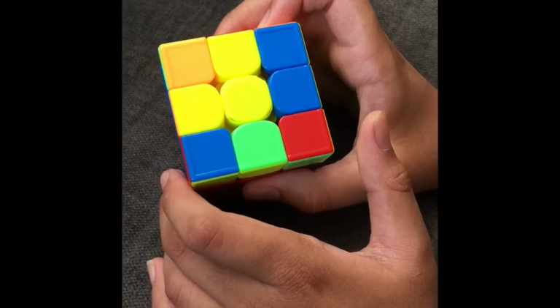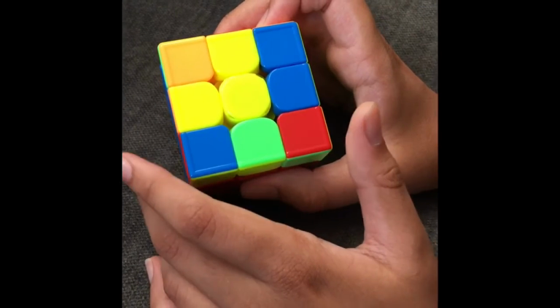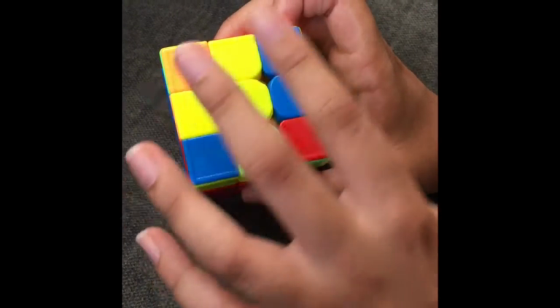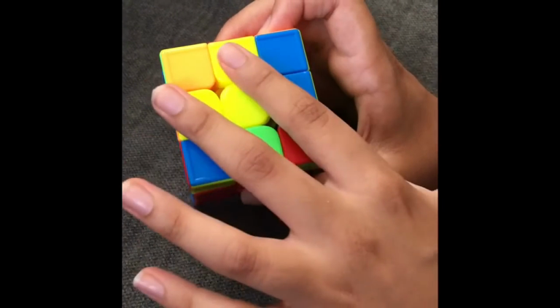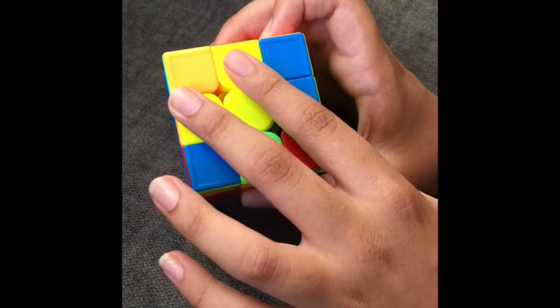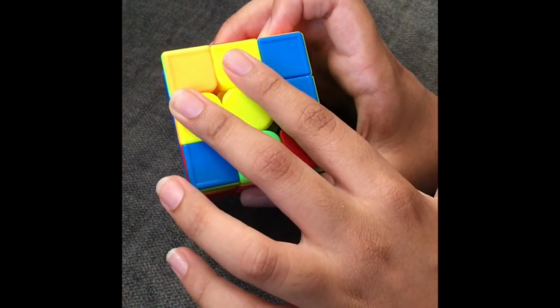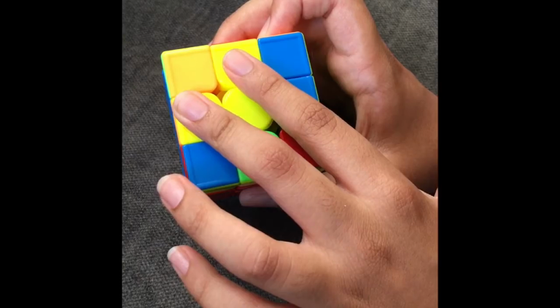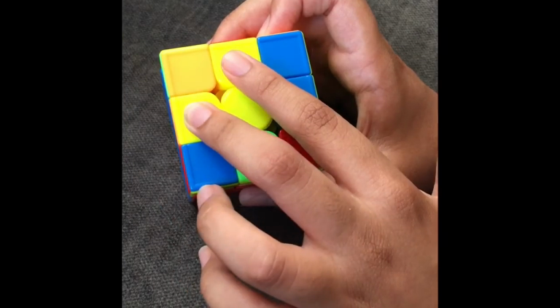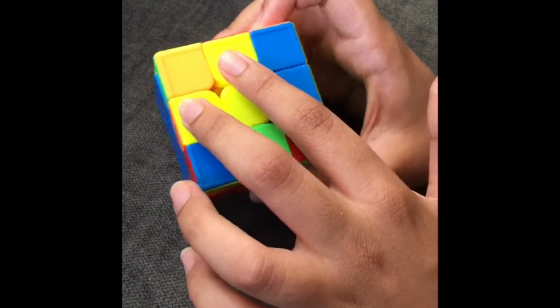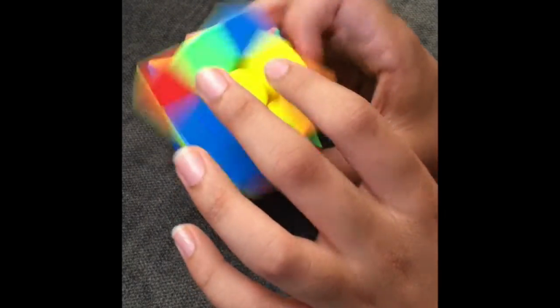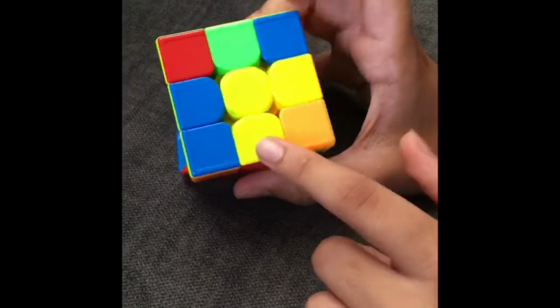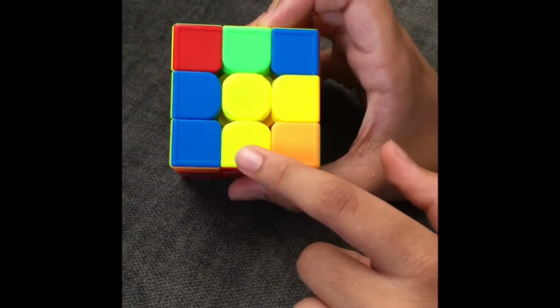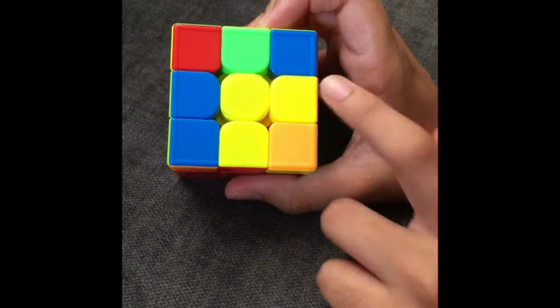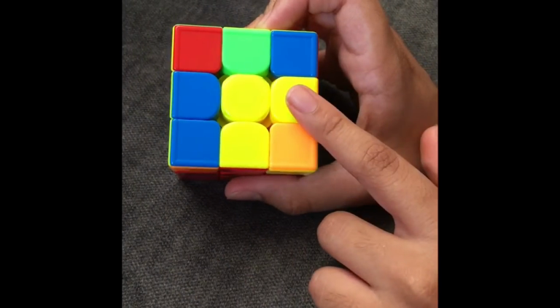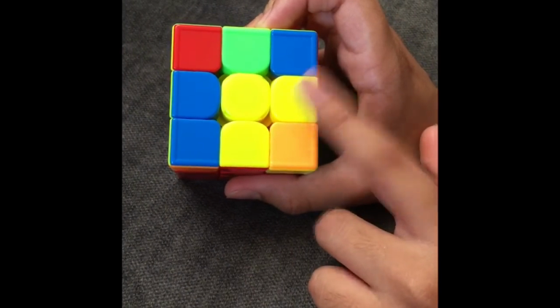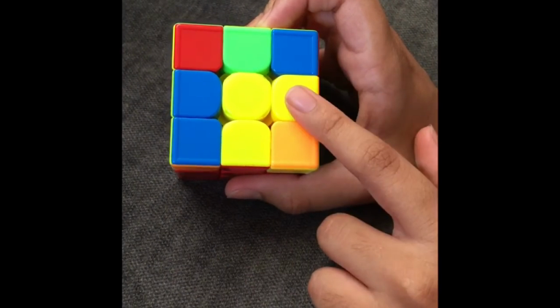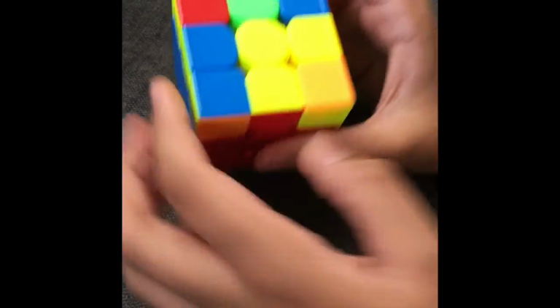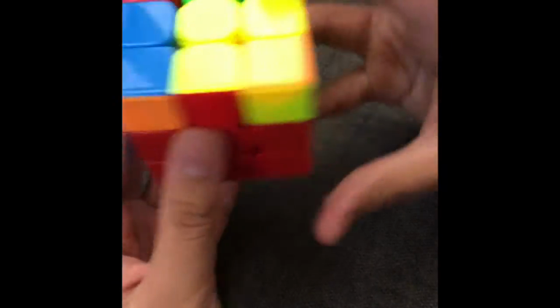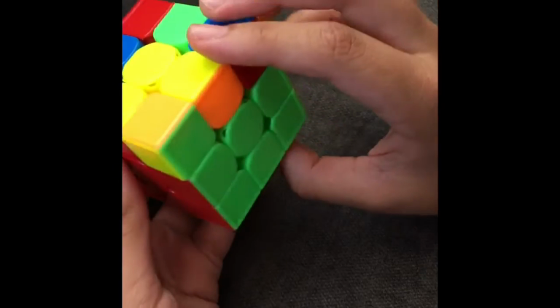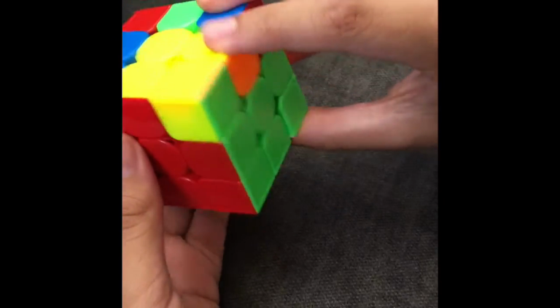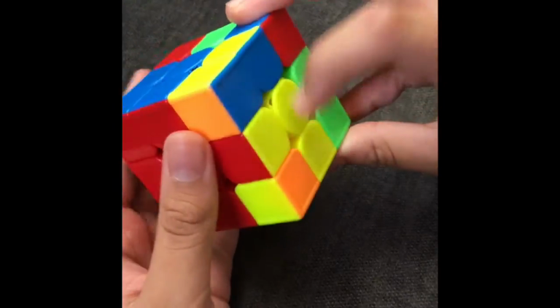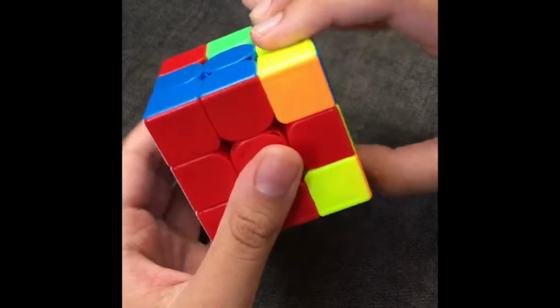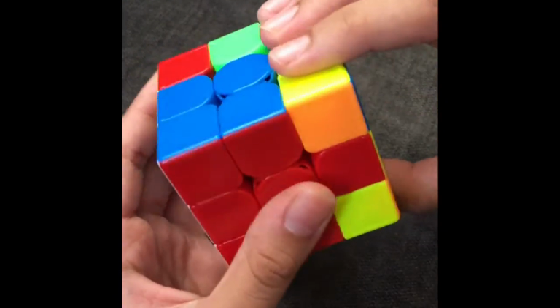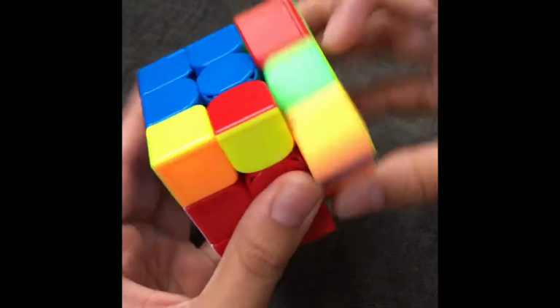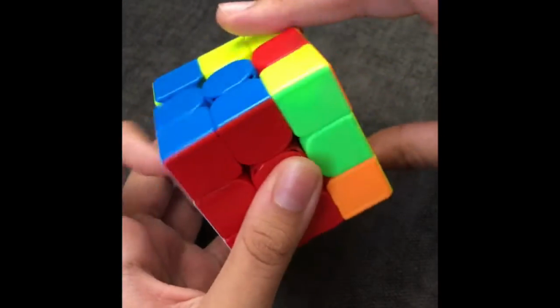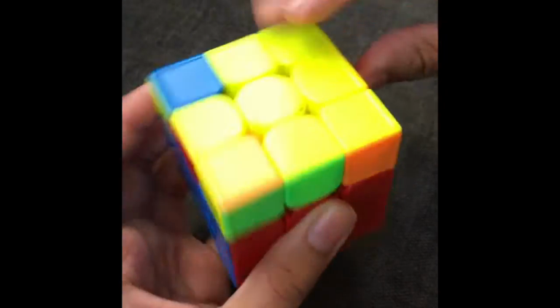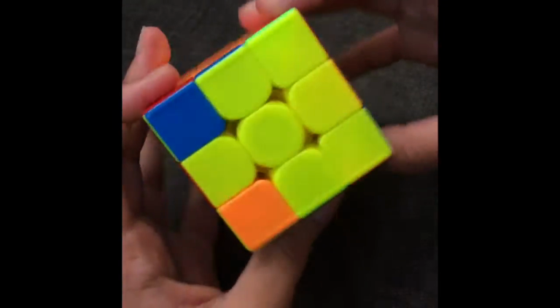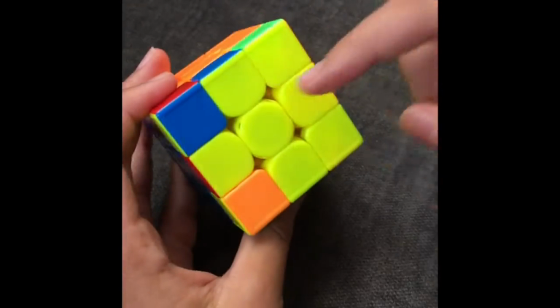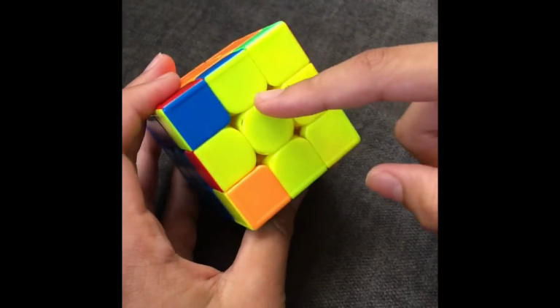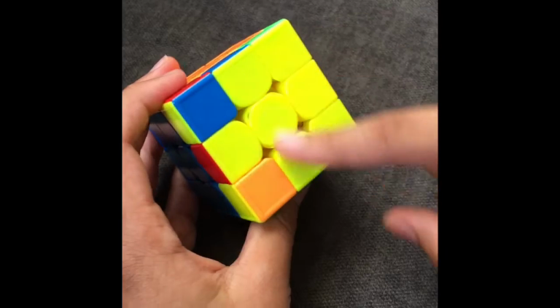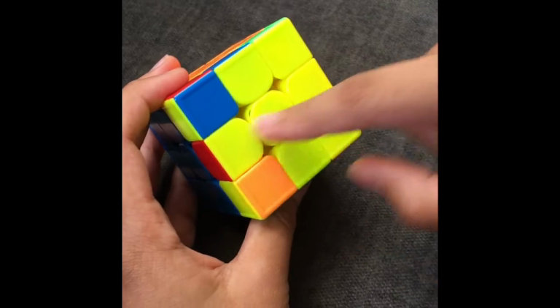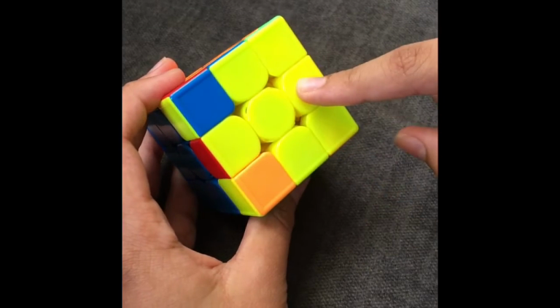When you have the case where two edges are already oriented, make them so that they're facing the bottom and the right. Then, what you're going to do is do a wide F move, do the sequence moves, and then put it back. Now you have the yellow cross.